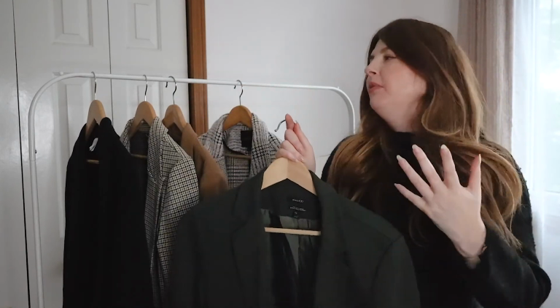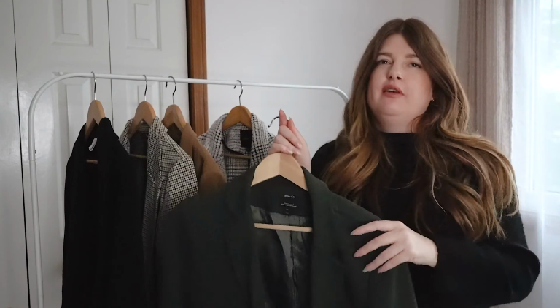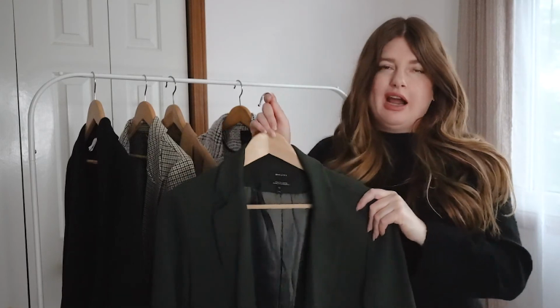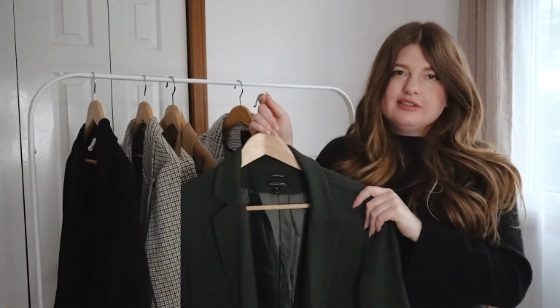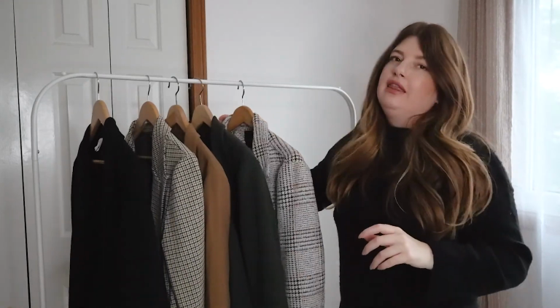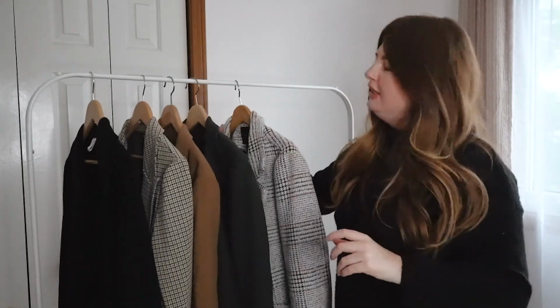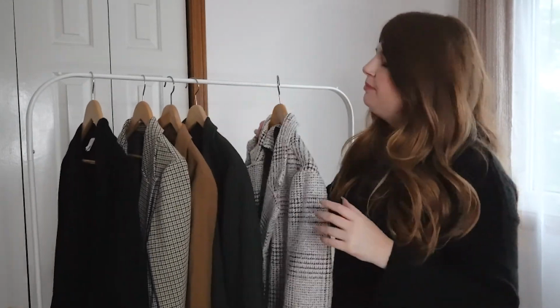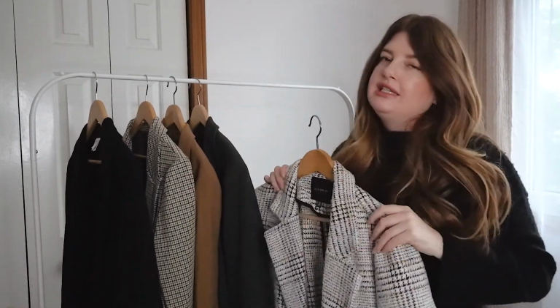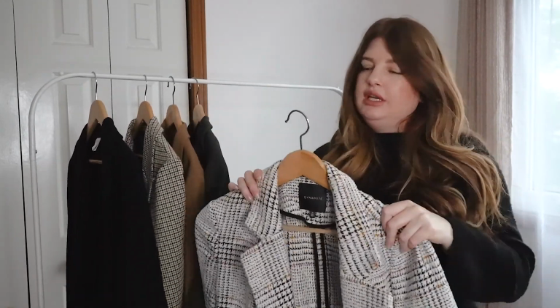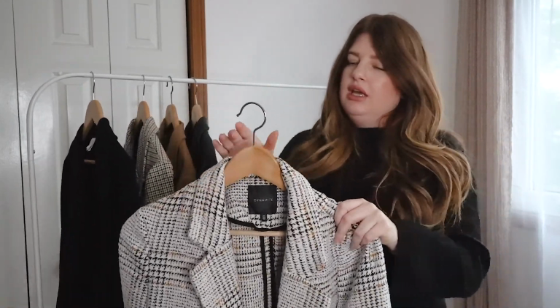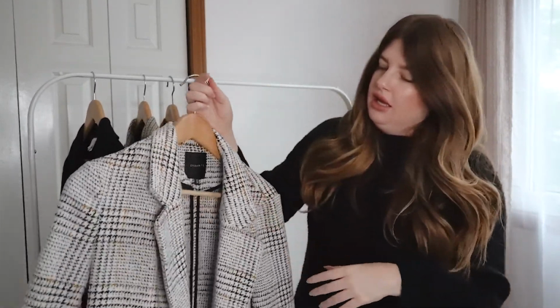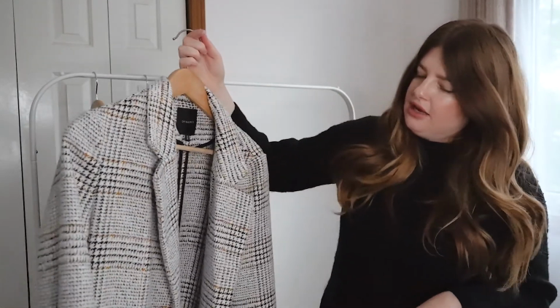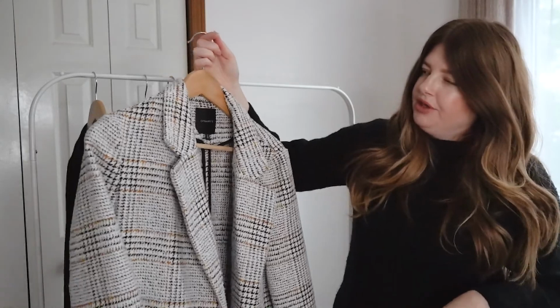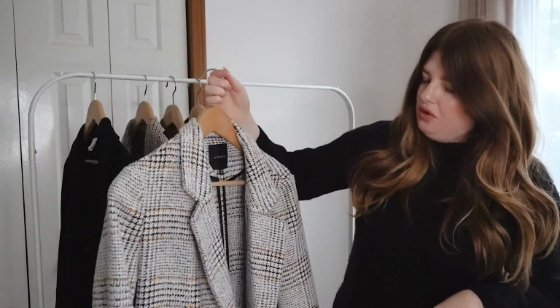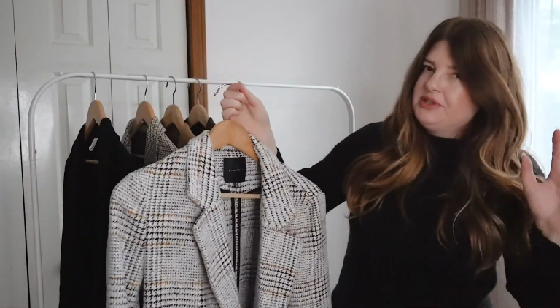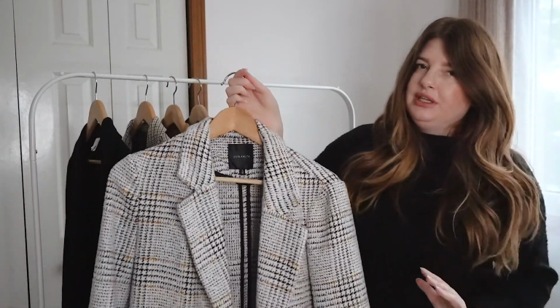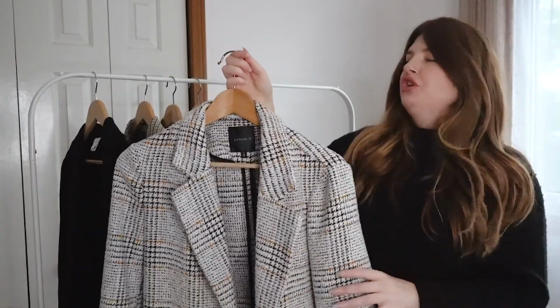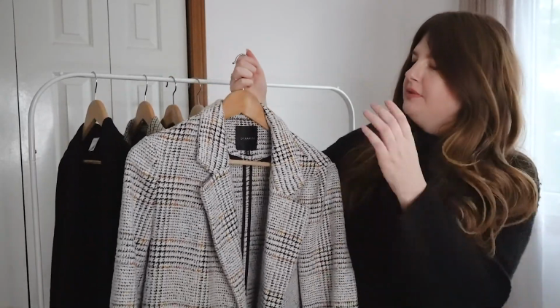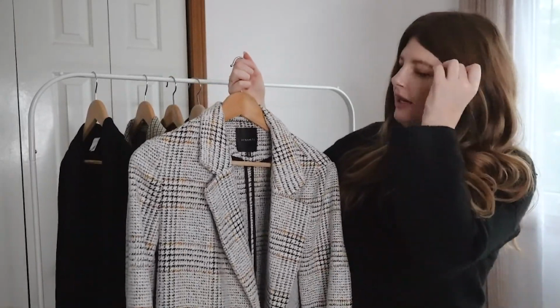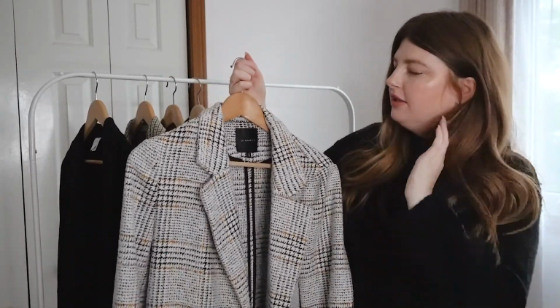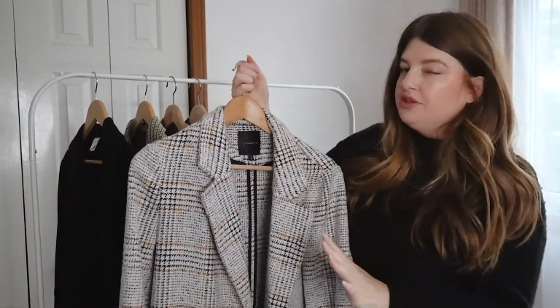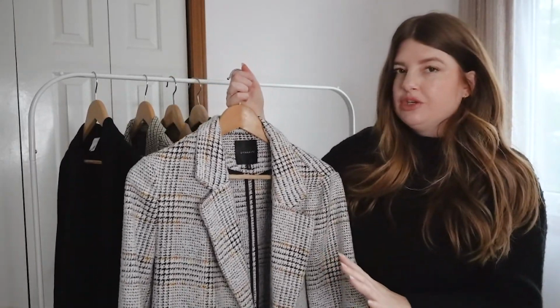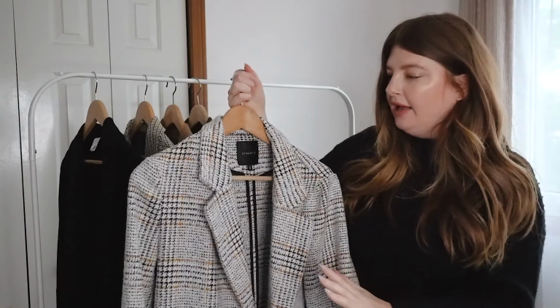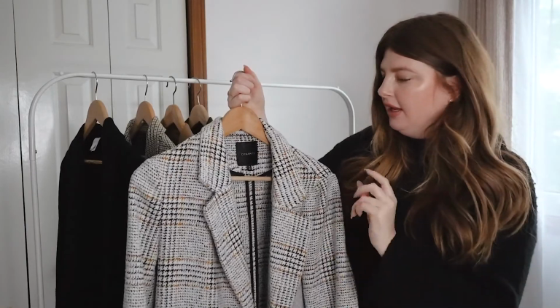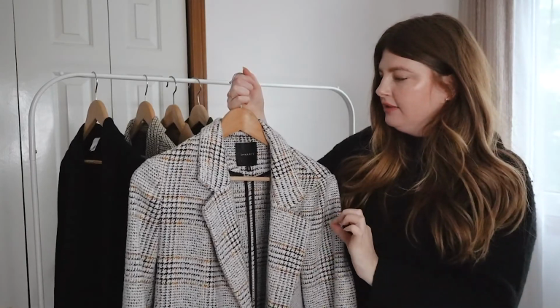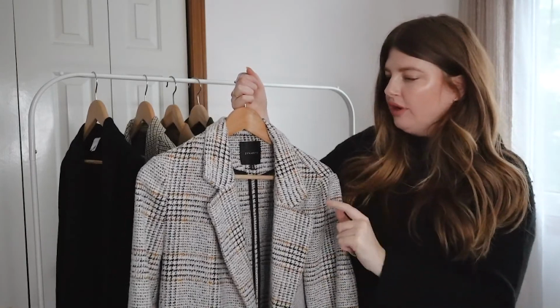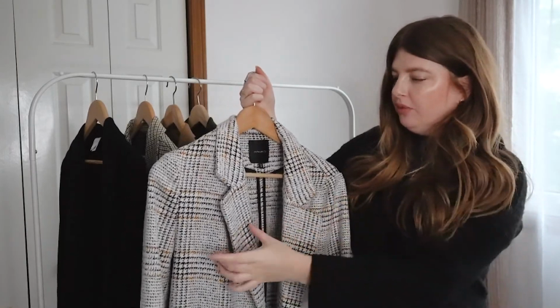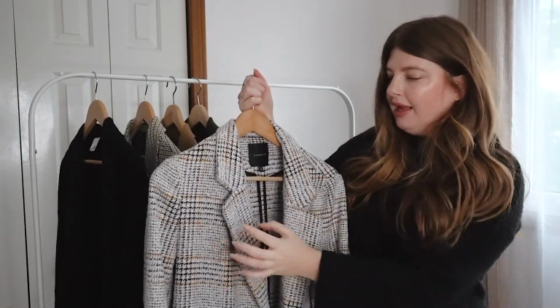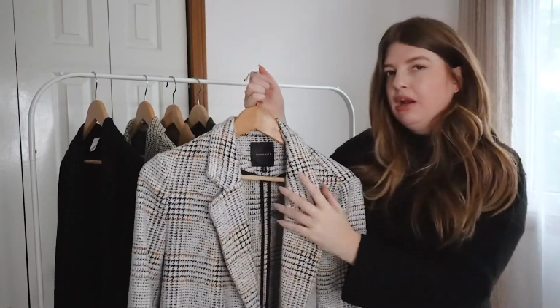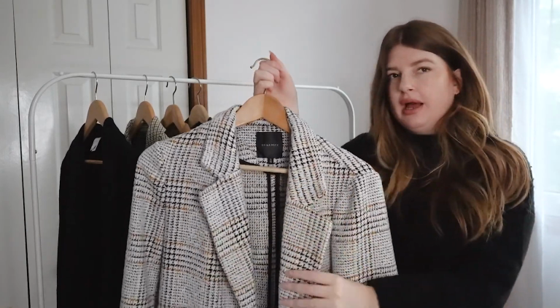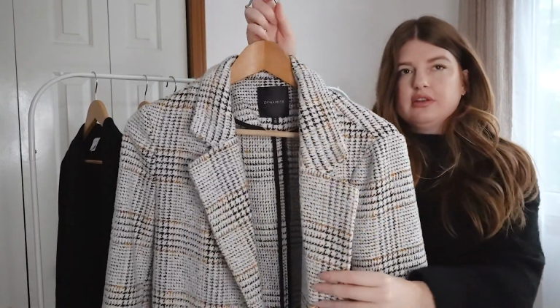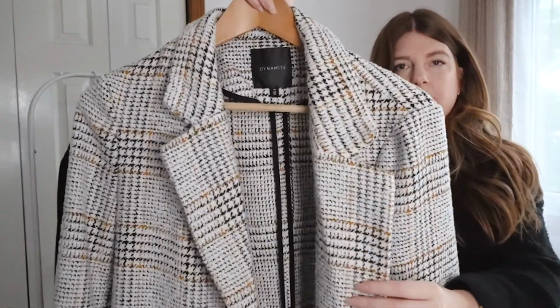Lastly, this blazer is a couple of years old but it's really special. It's from Dynamite. It's a gray color with black in it, but it also has a warm orange color in there as well.